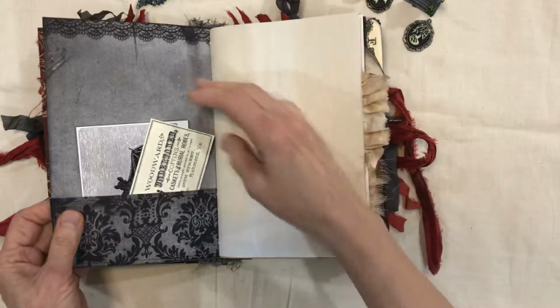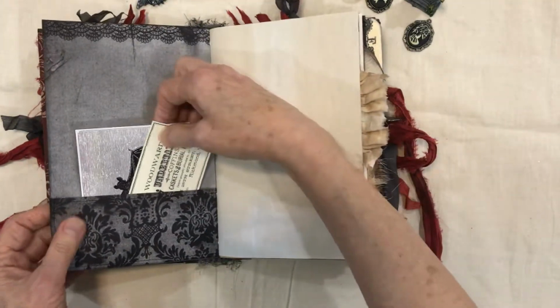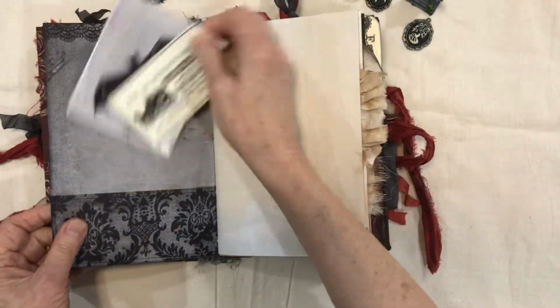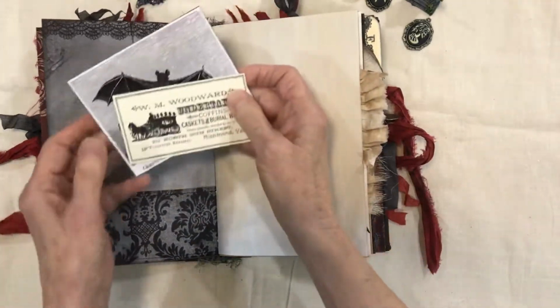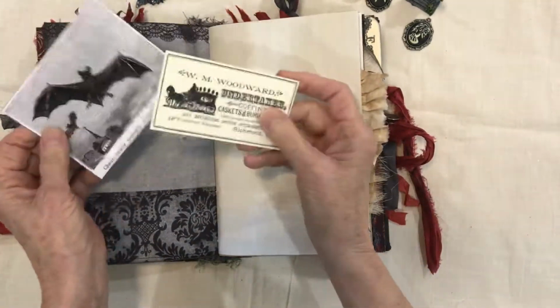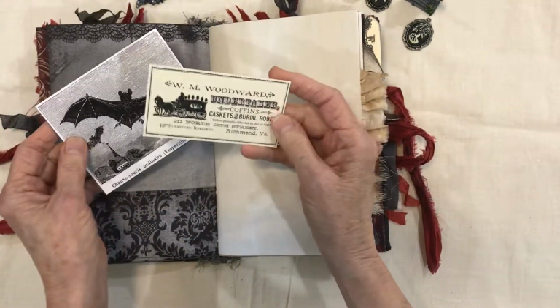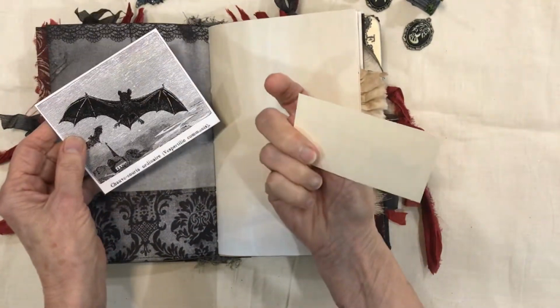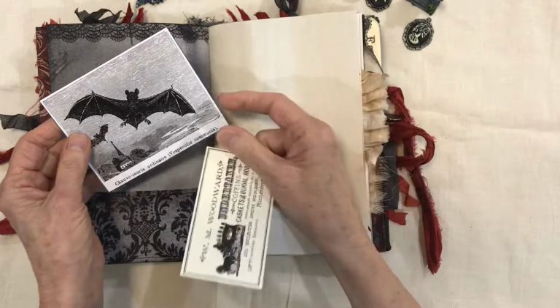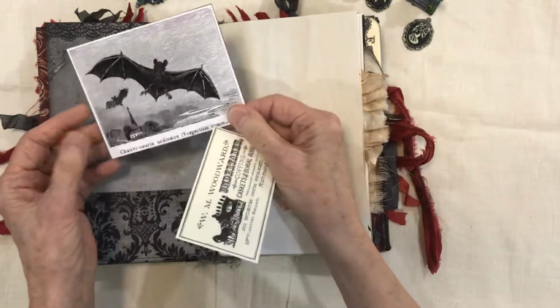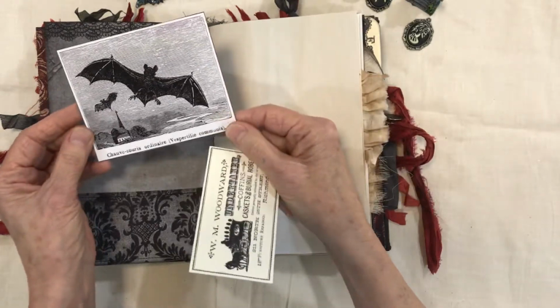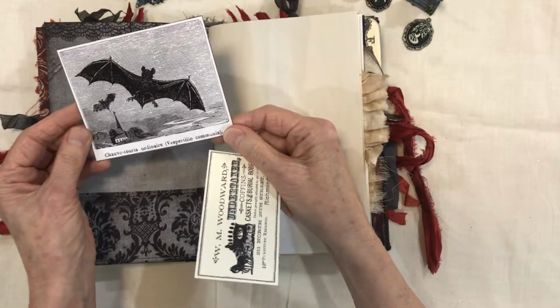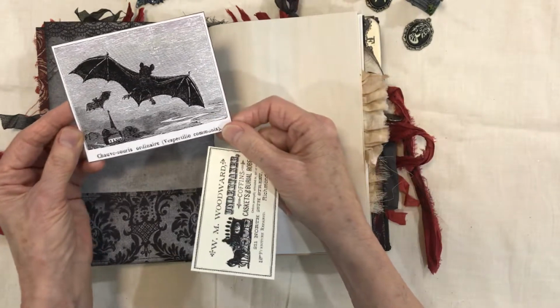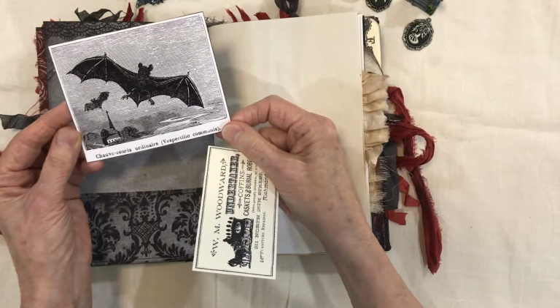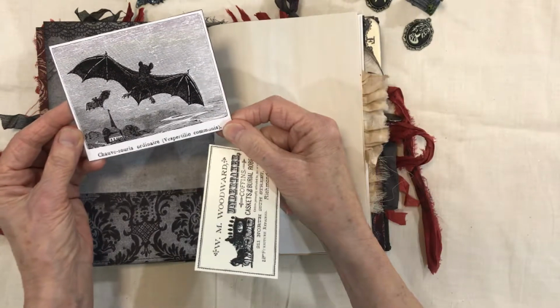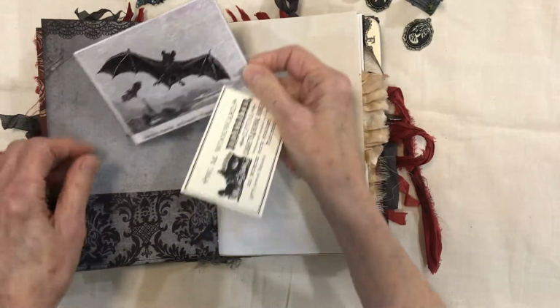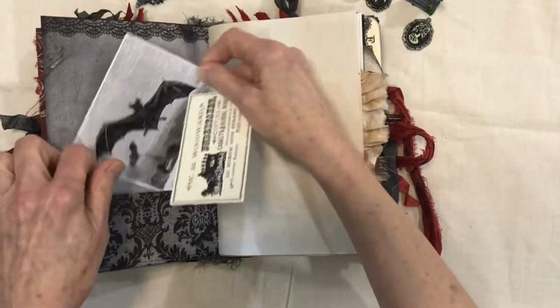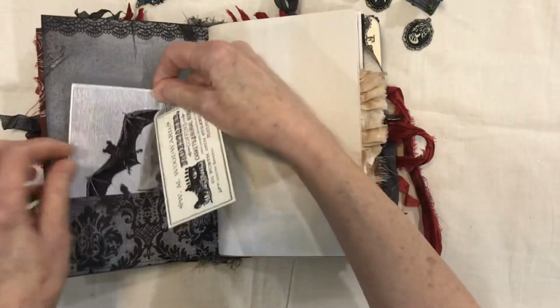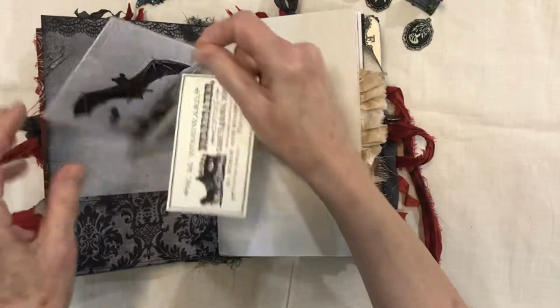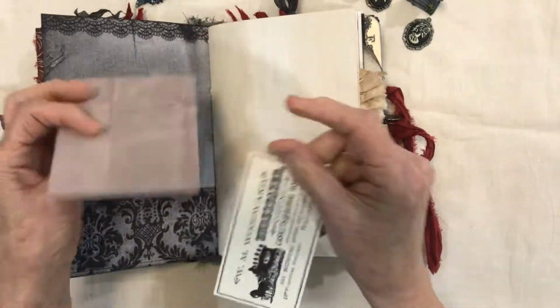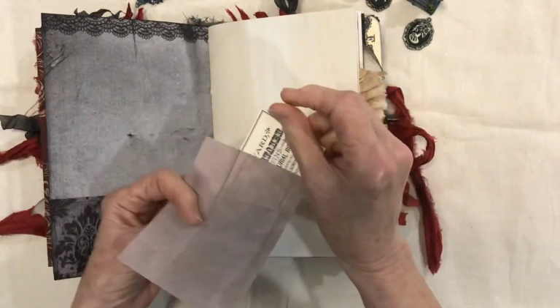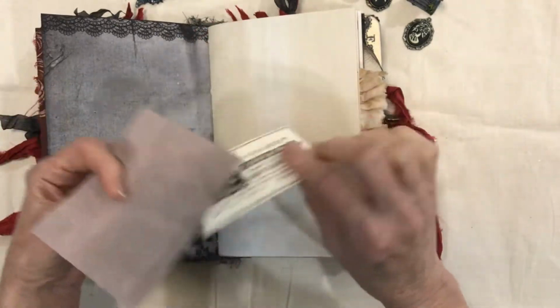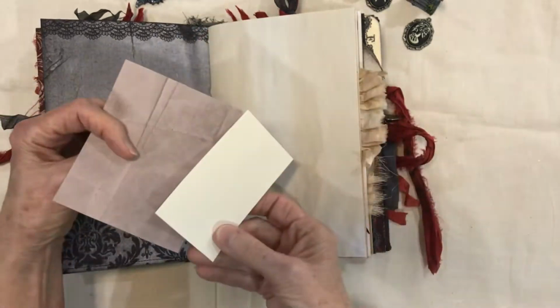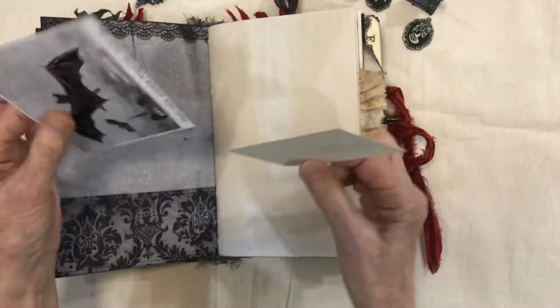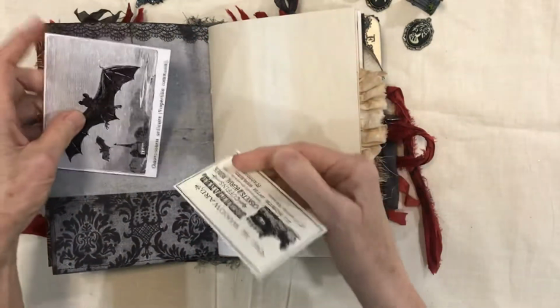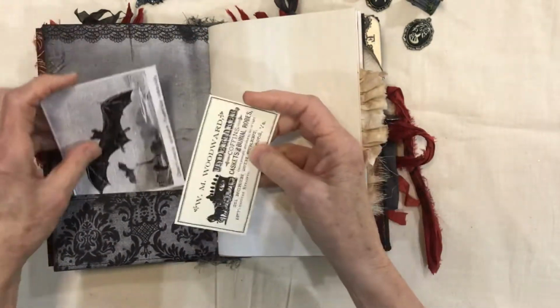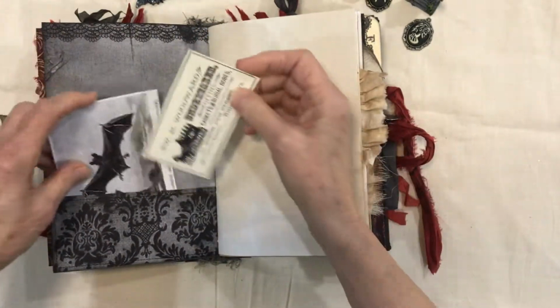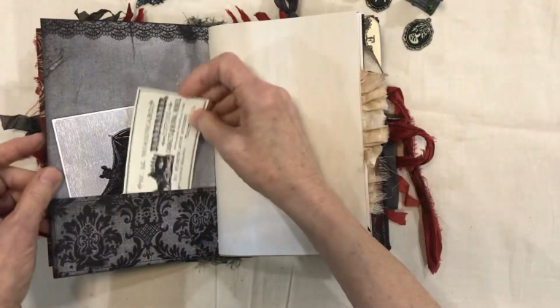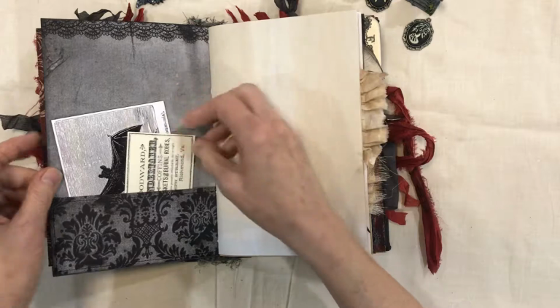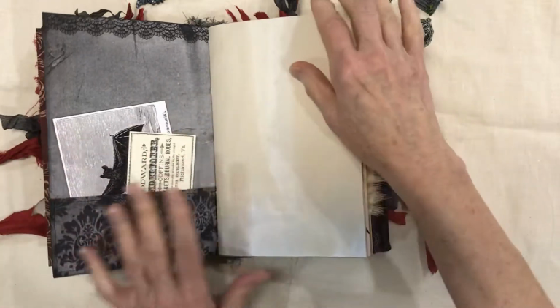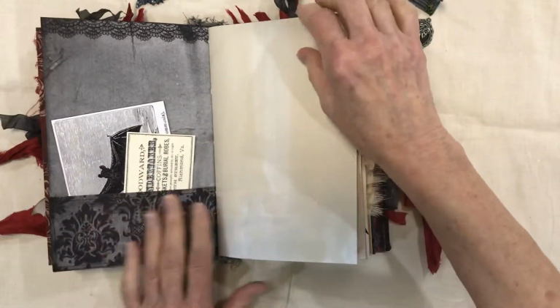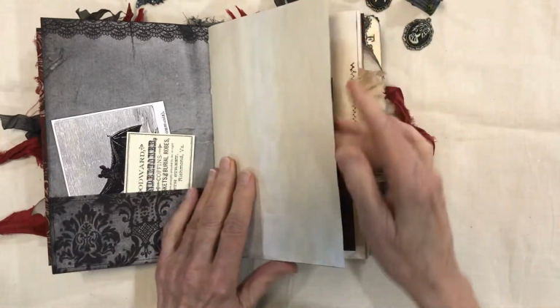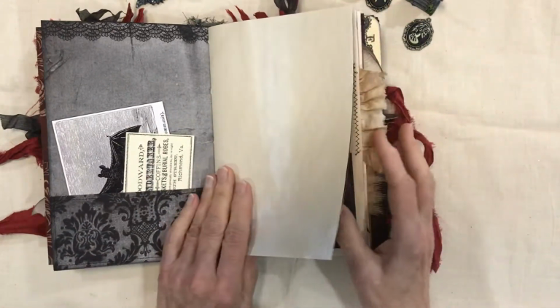There are pockets here with another undertaker tag and another picture of a bat from an older book. Both of these have blank spaces on the back so you can journal on those and decorate the pocket how you'd like.